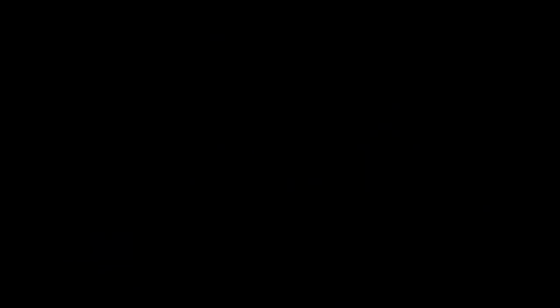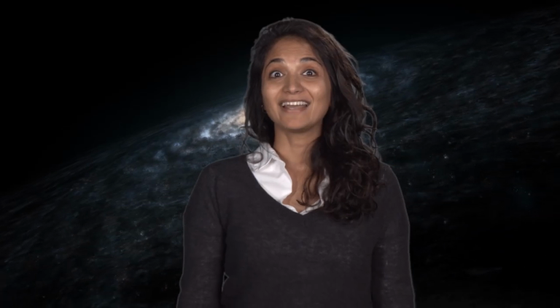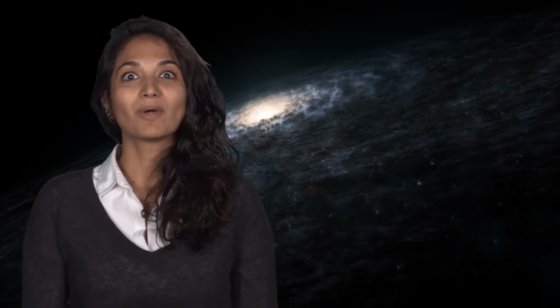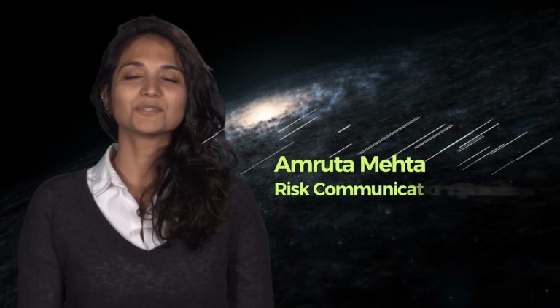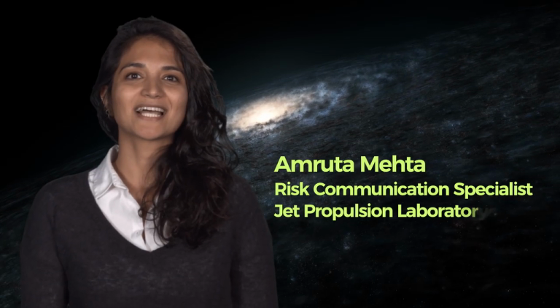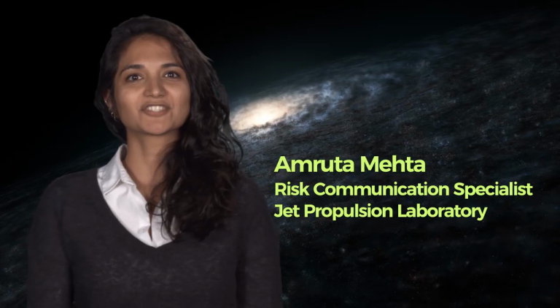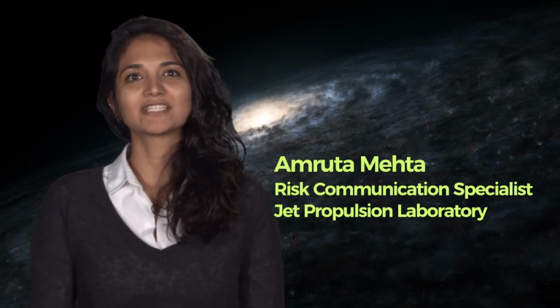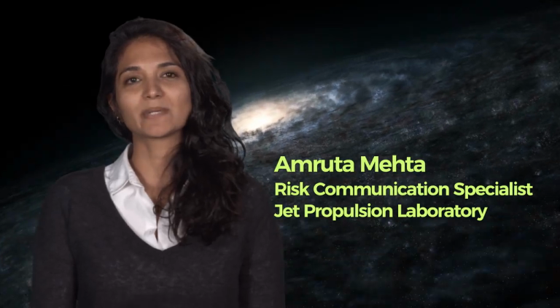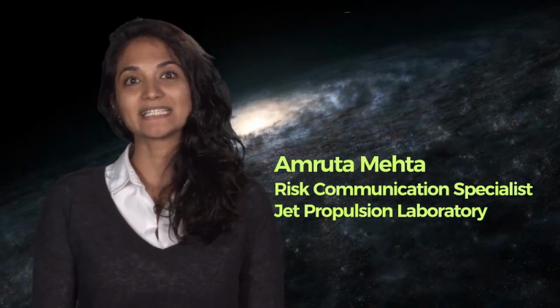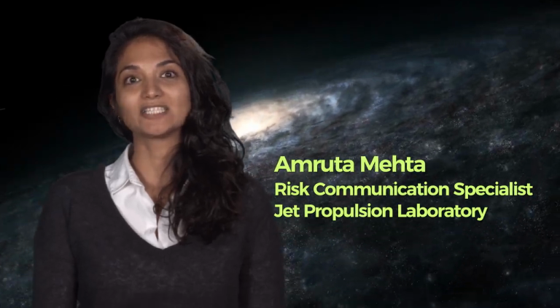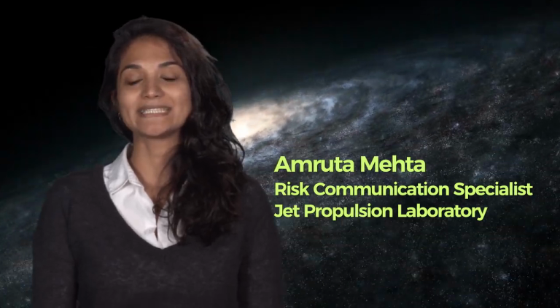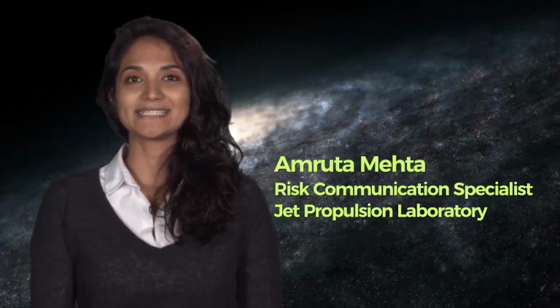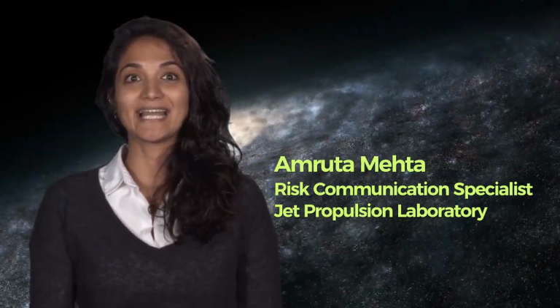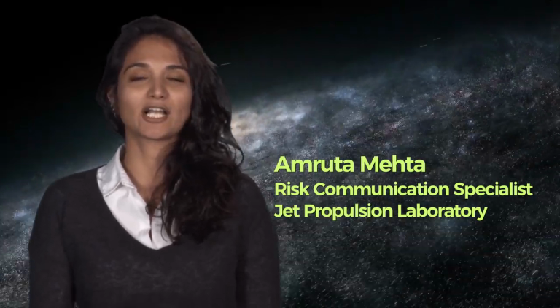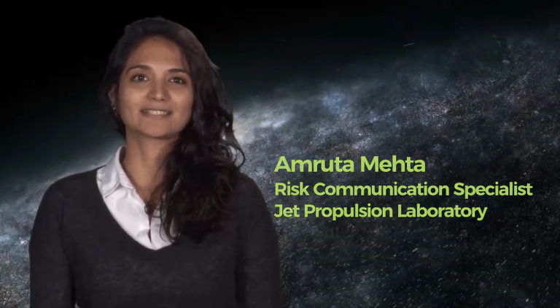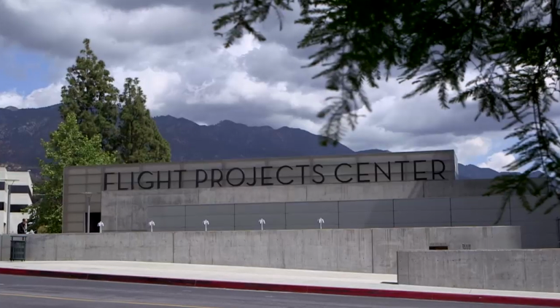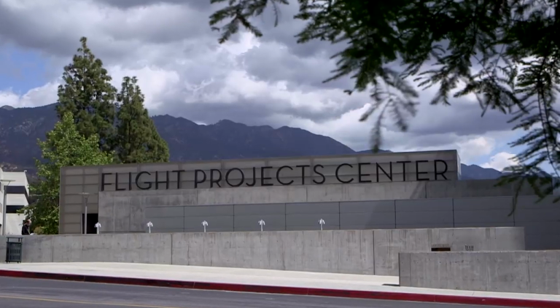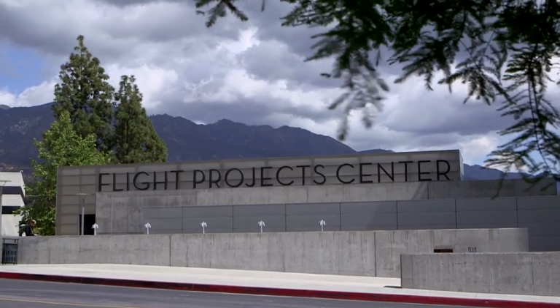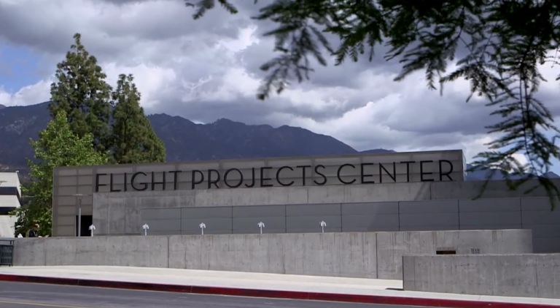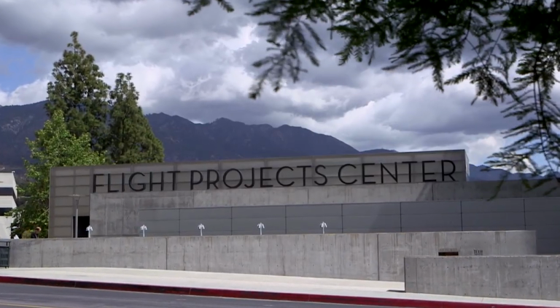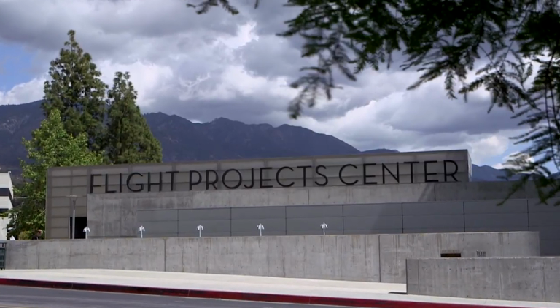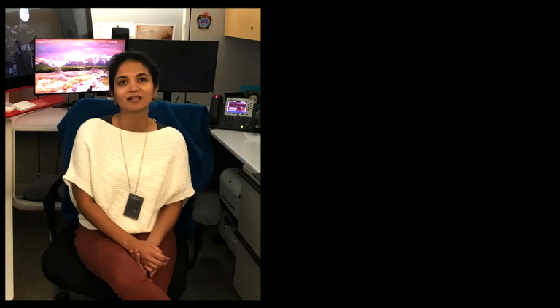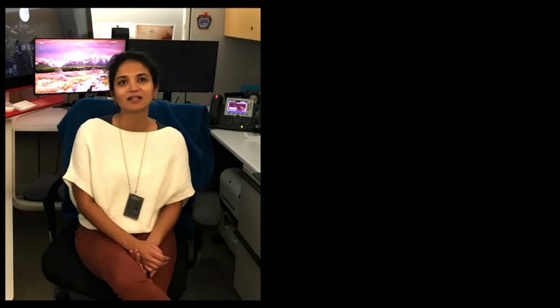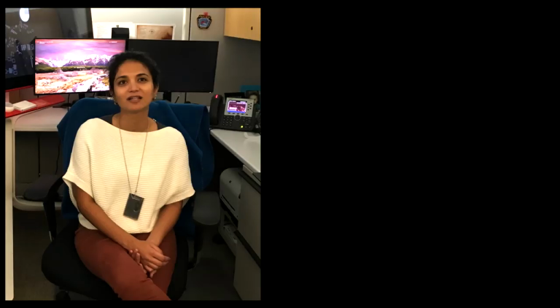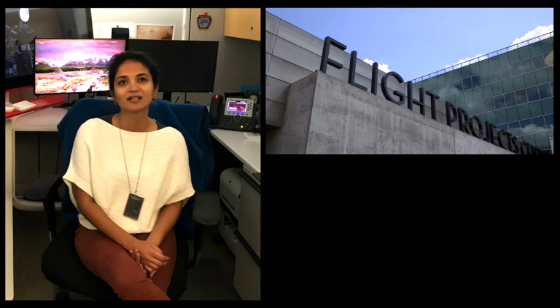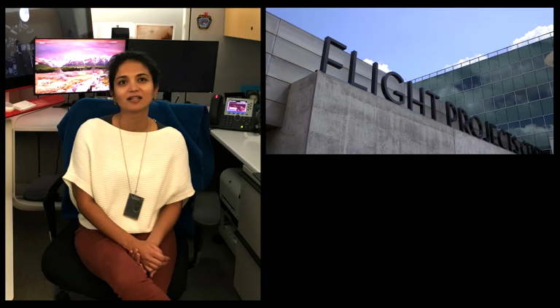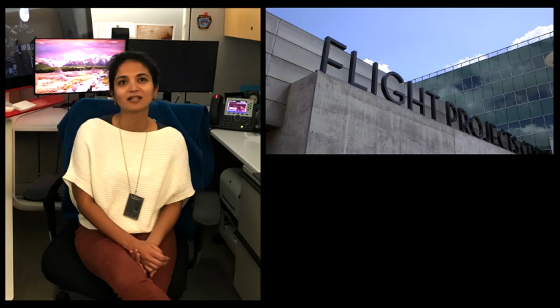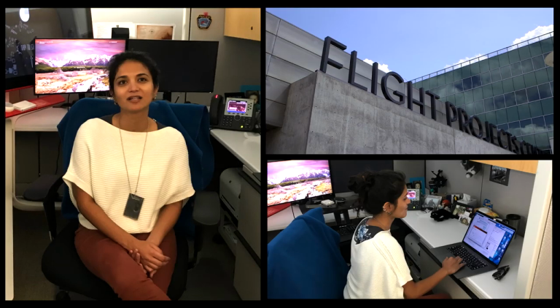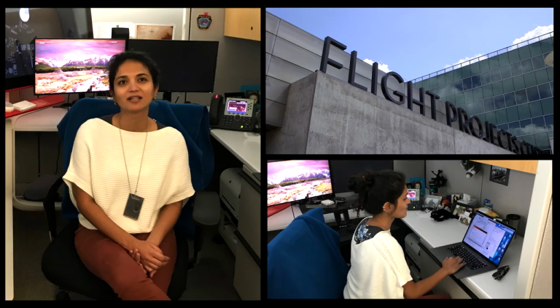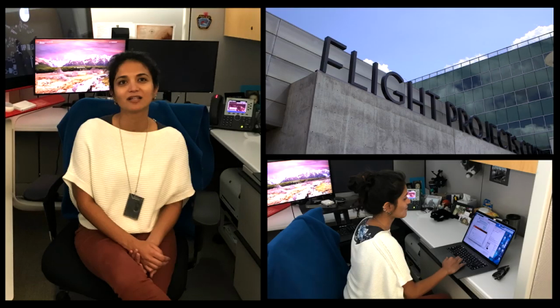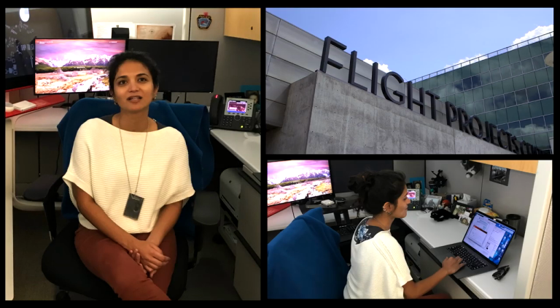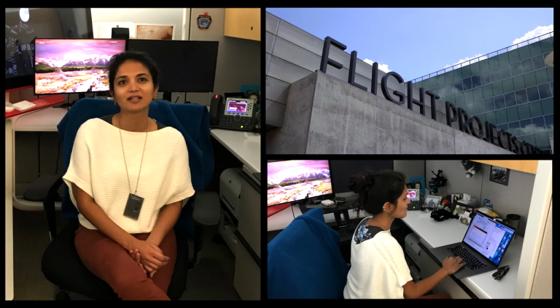Hi! Welcome to the Scientist for a Day 2018-2019 essay contest. I work in the launch approval engineering group. Our group makes sure that spacecraft launches go off without a hitch.